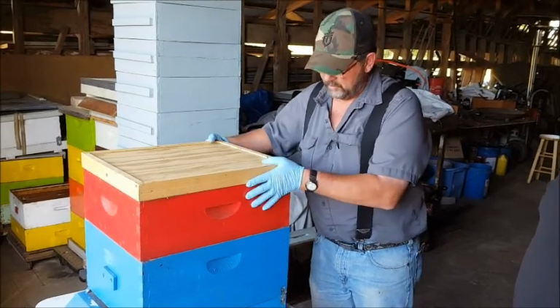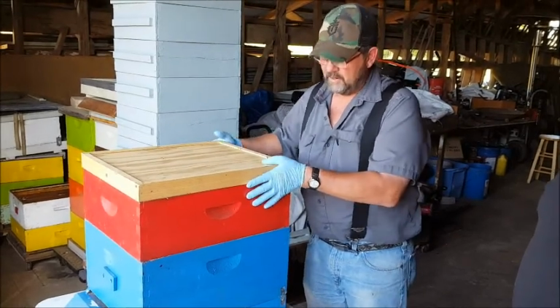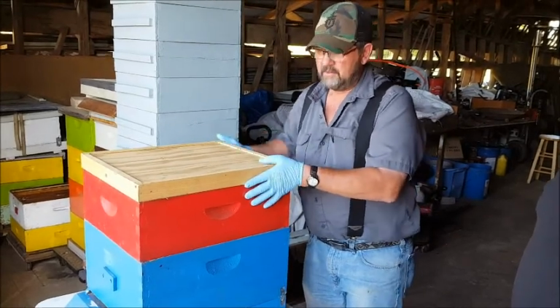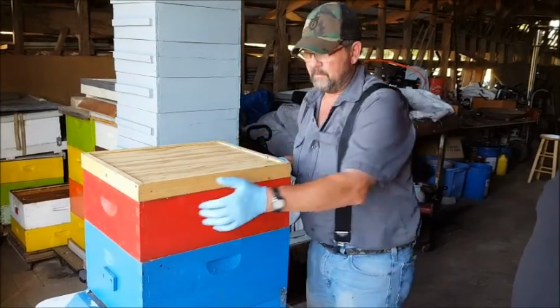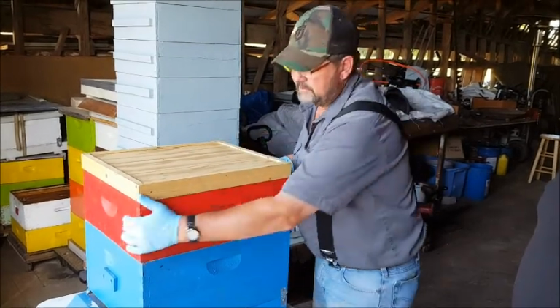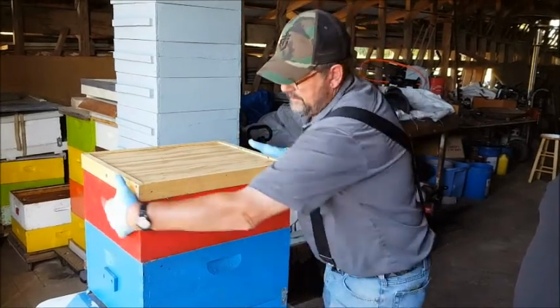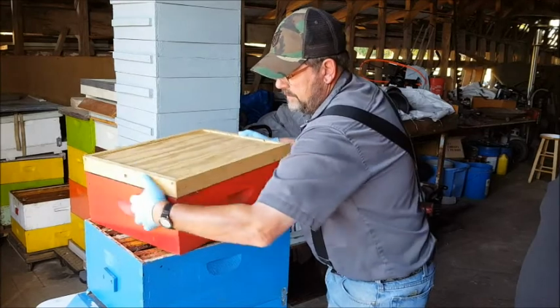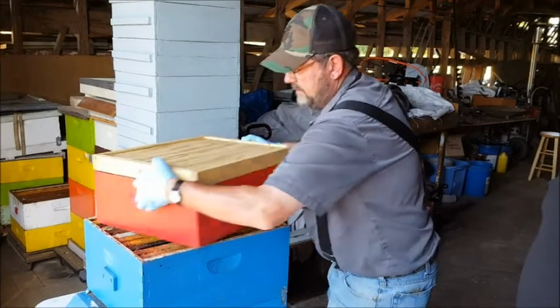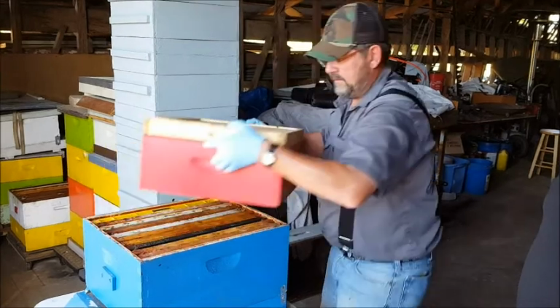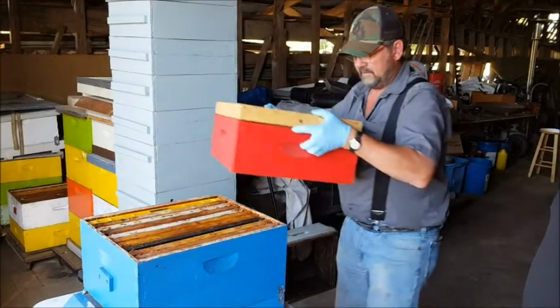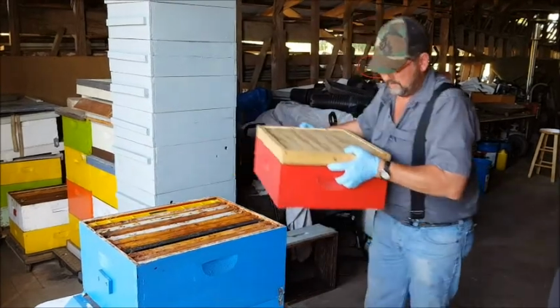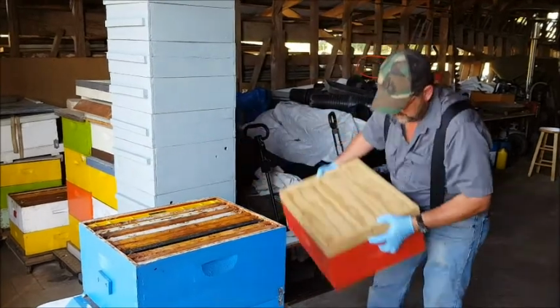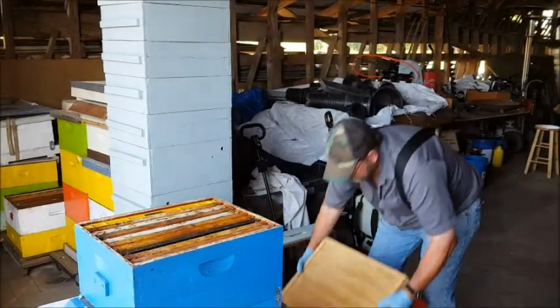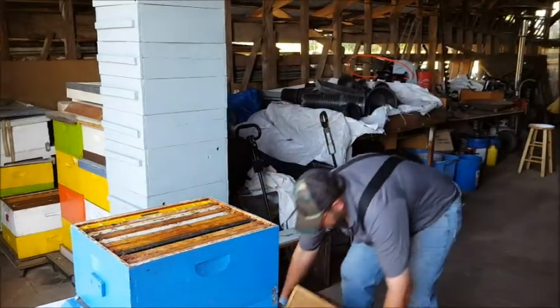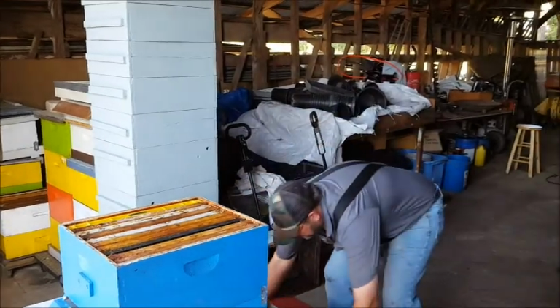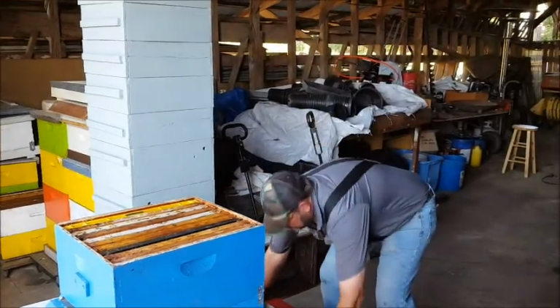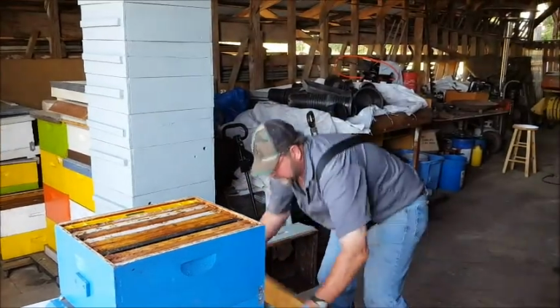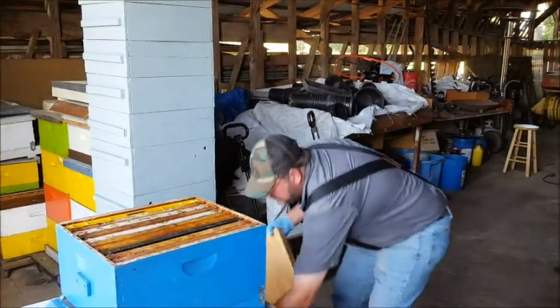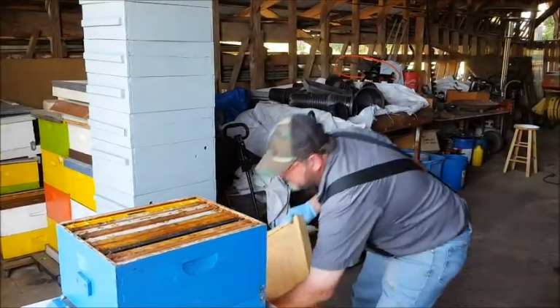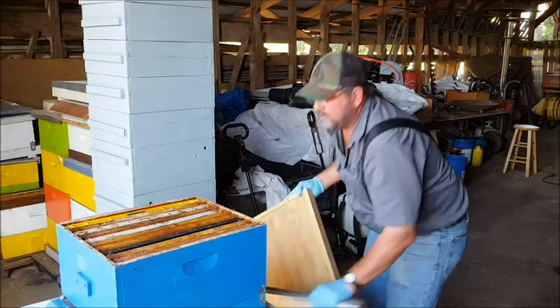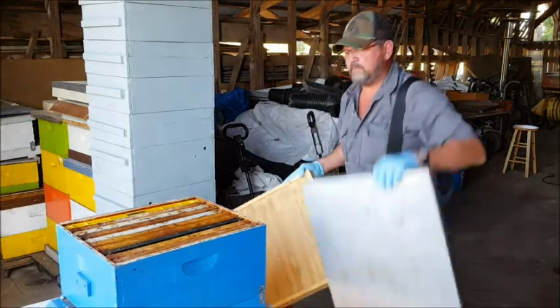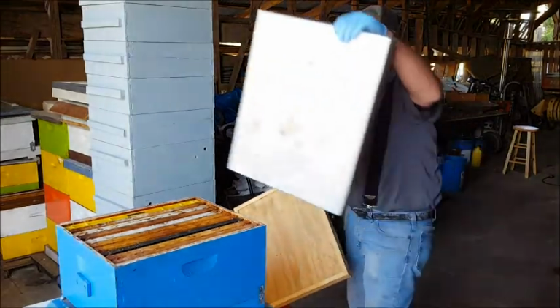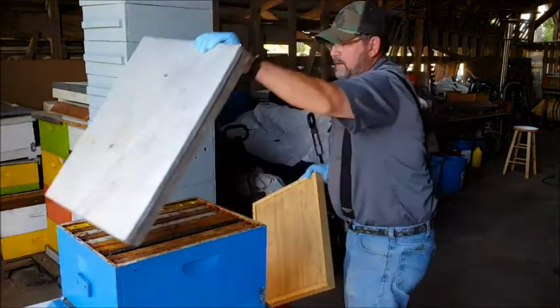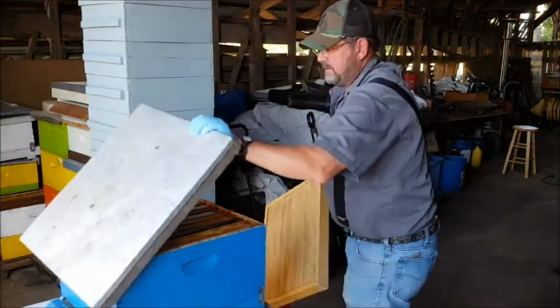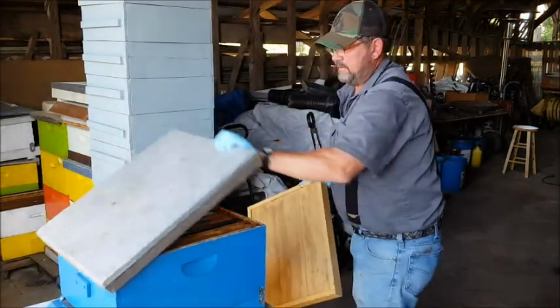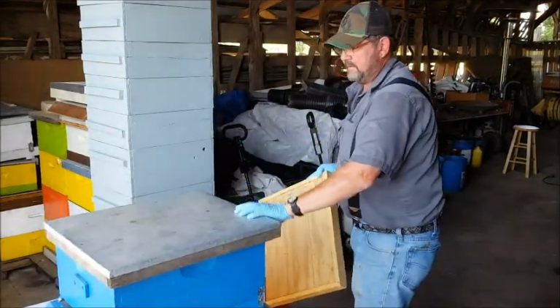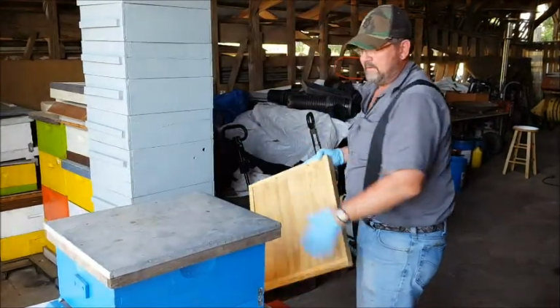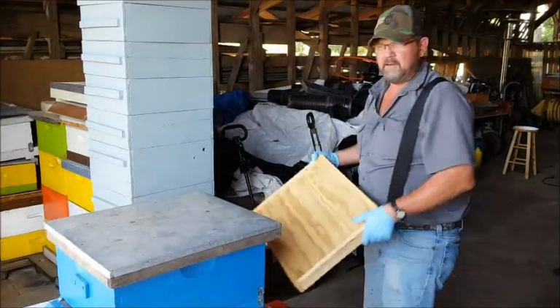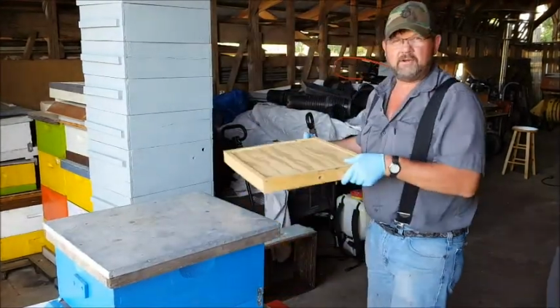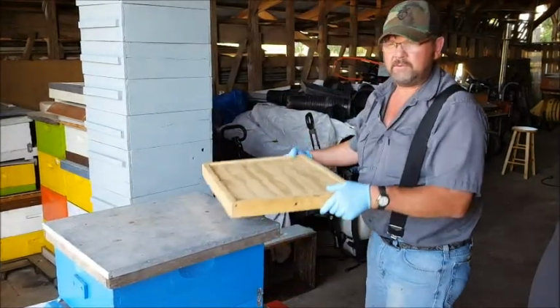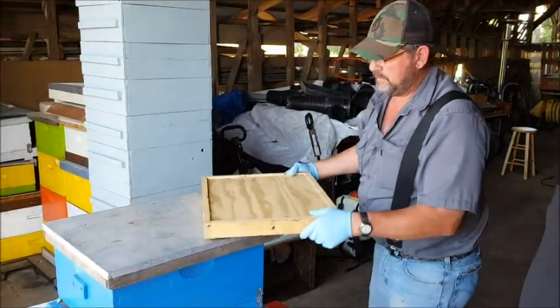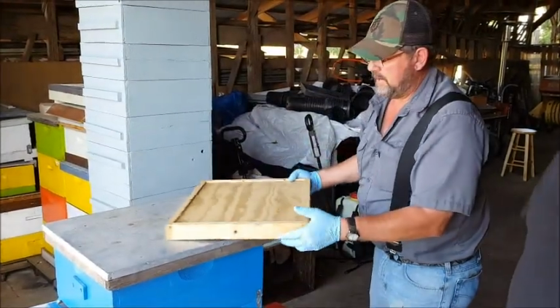Once you've got your boxes off, go ahead and put your lid back on, and you're done with your hive.